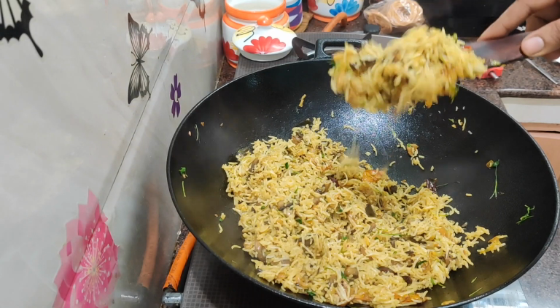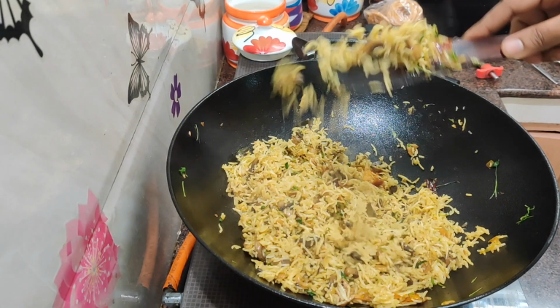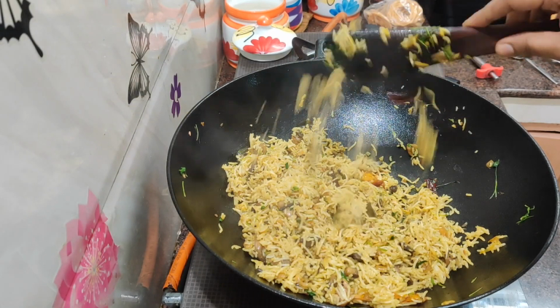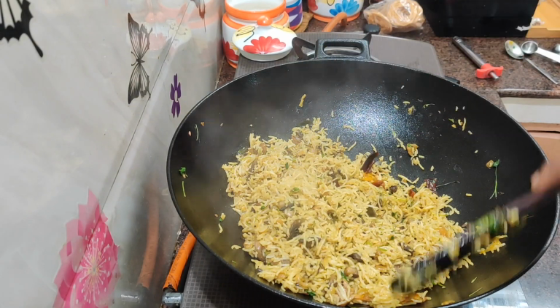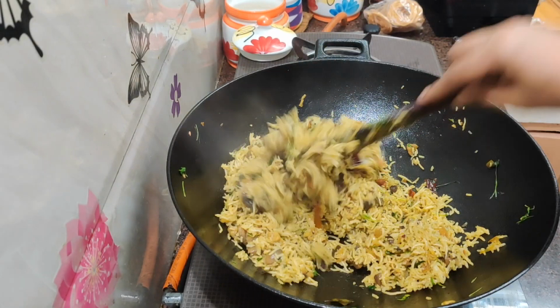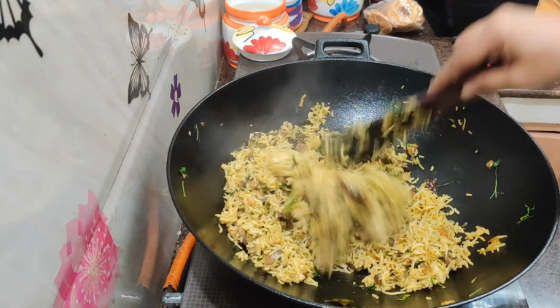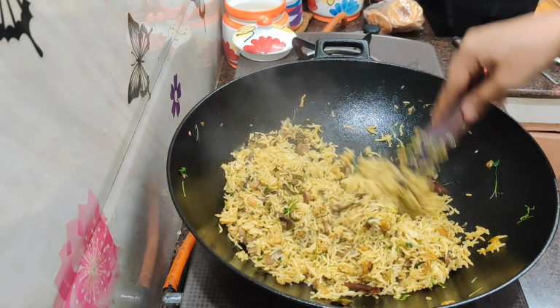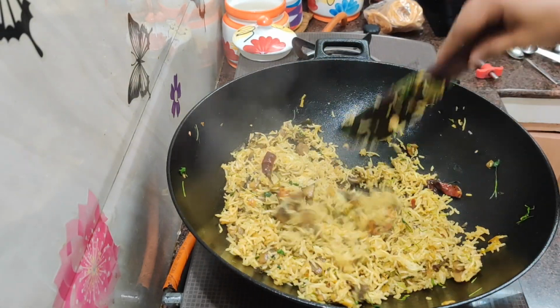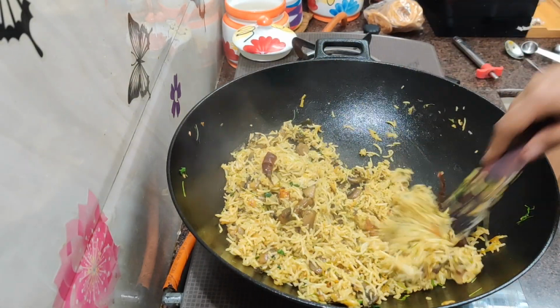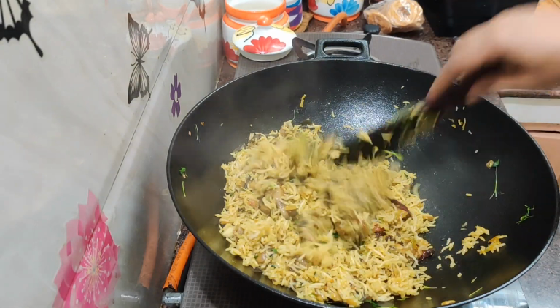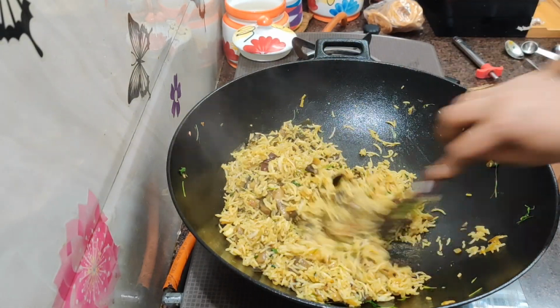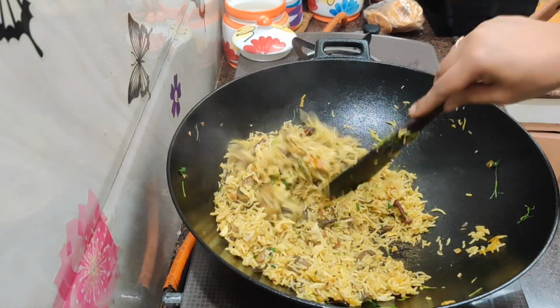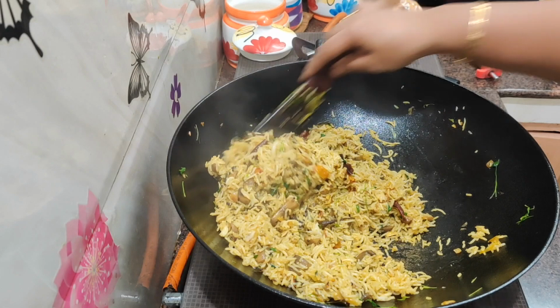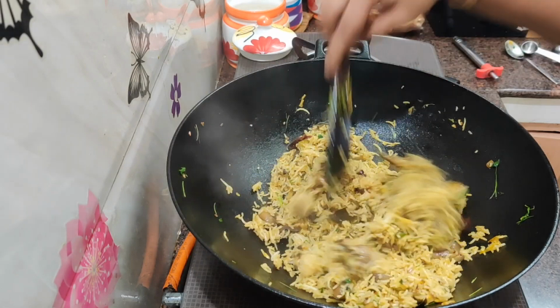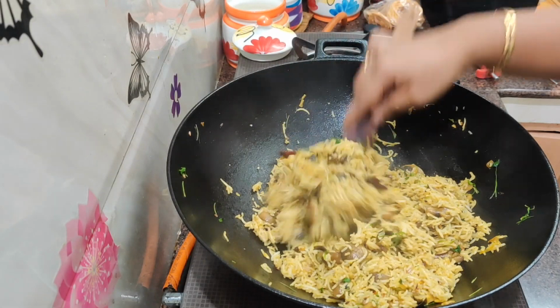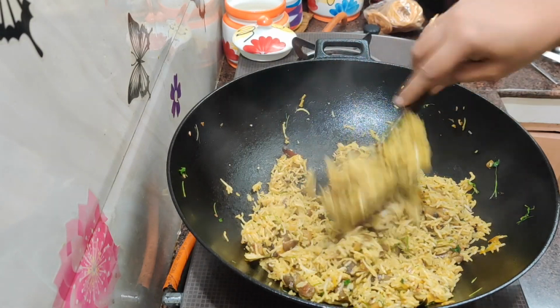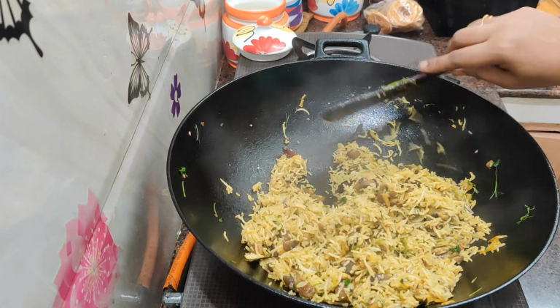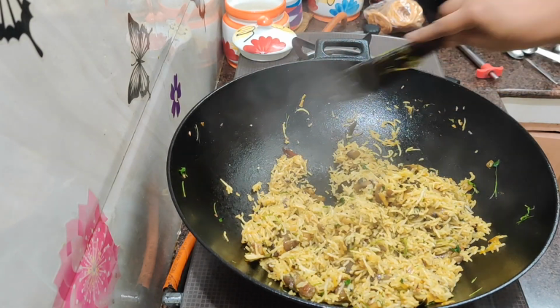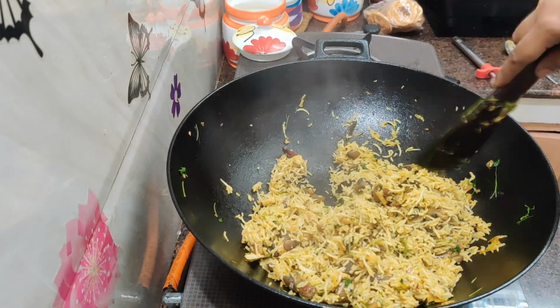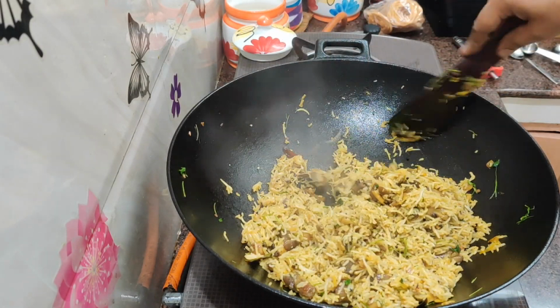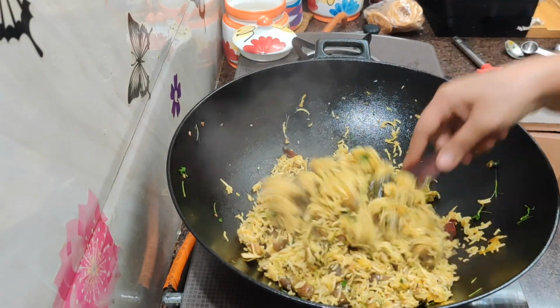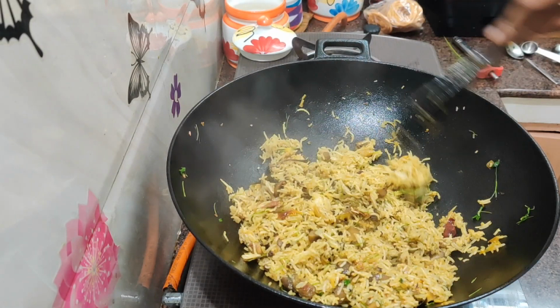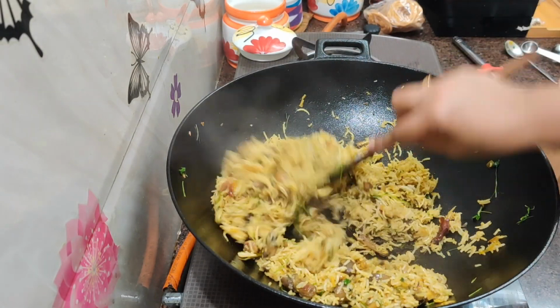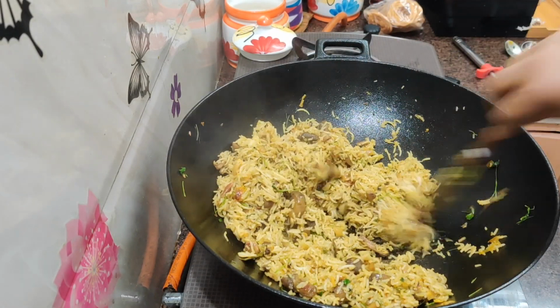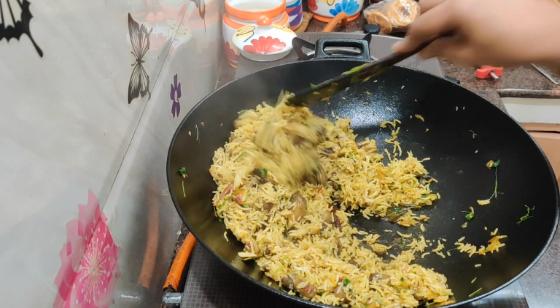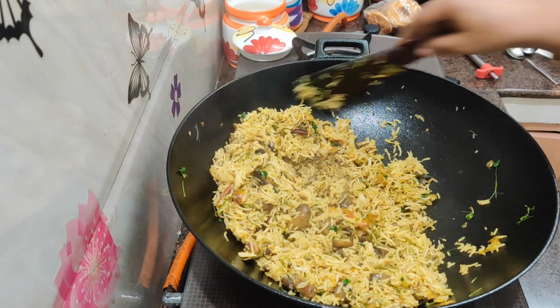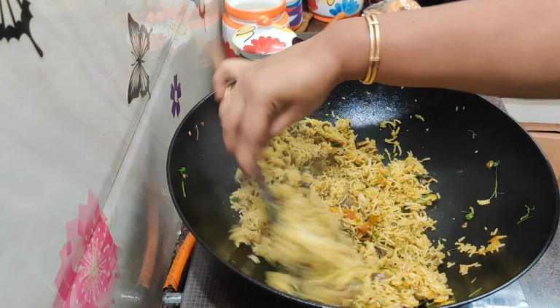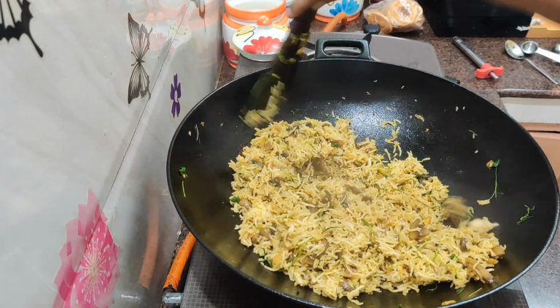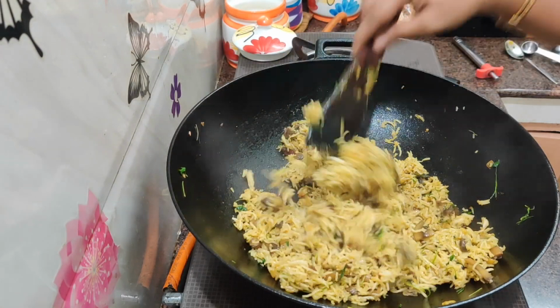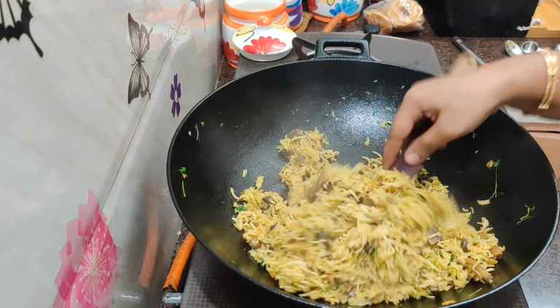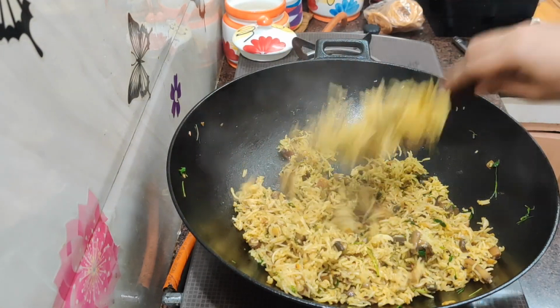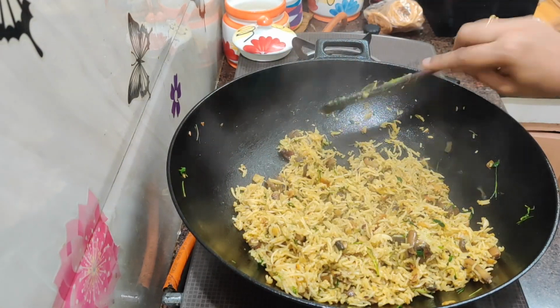How do you feel? Tell us in the comments section. Like the video, subscribe and share the video with your friends and family. We will send you the next recipe. Bye friends, thanks for watching. Bye bye.